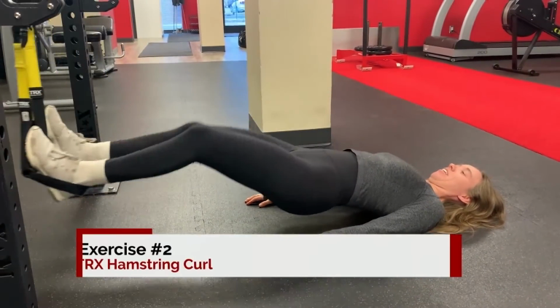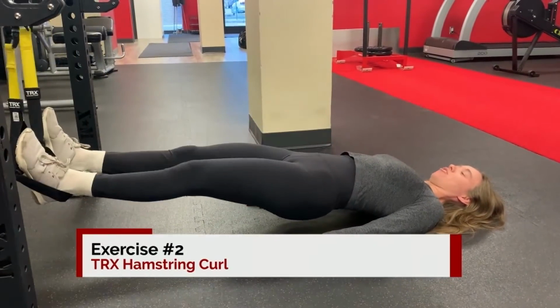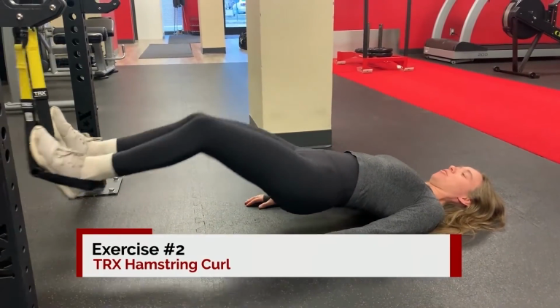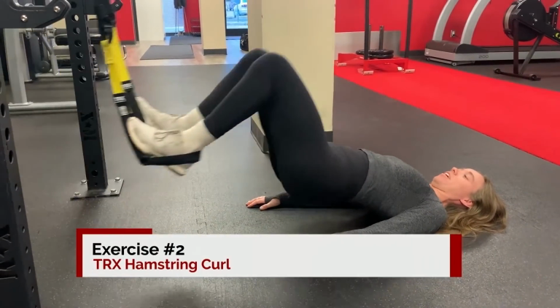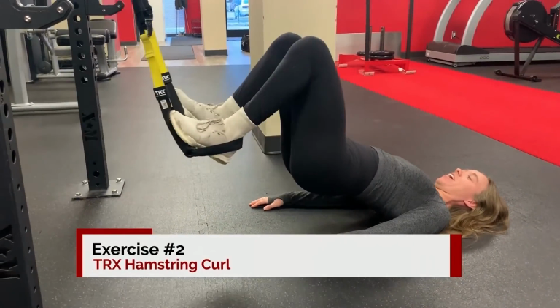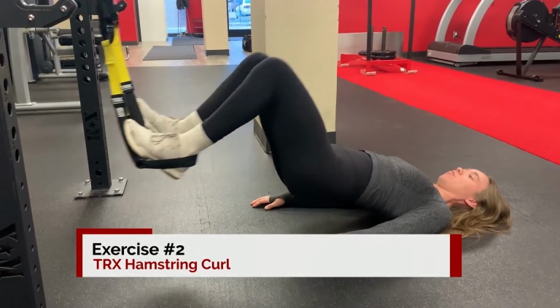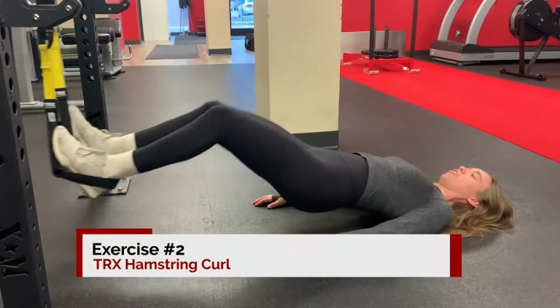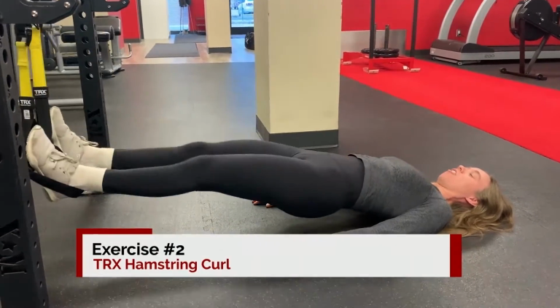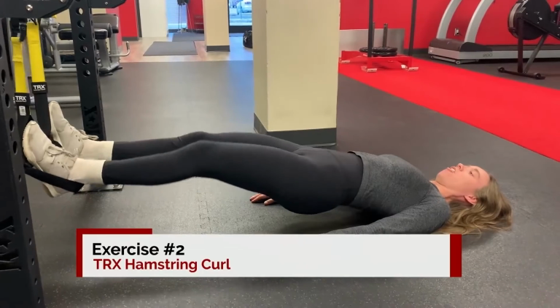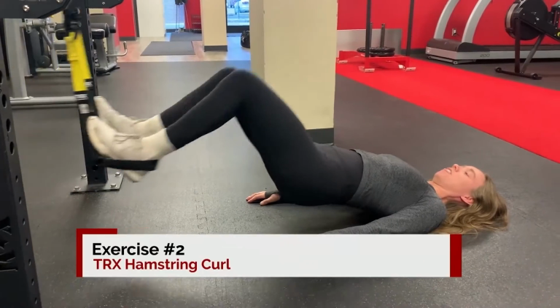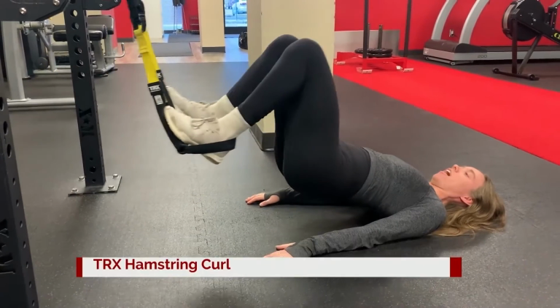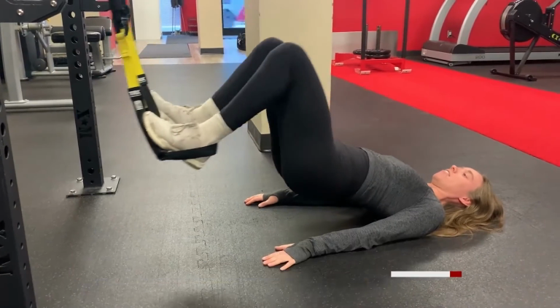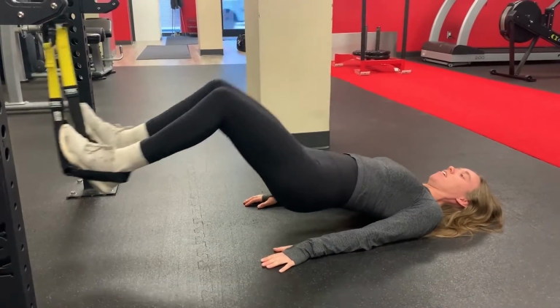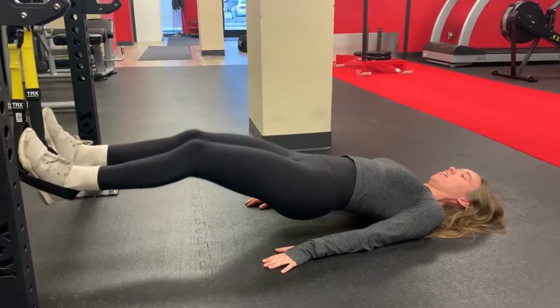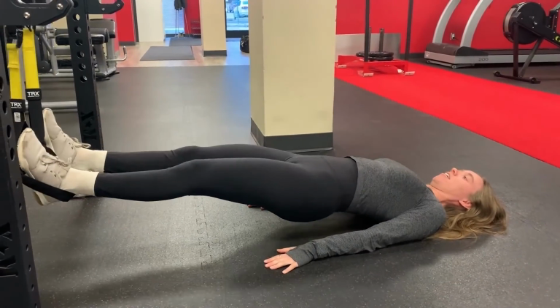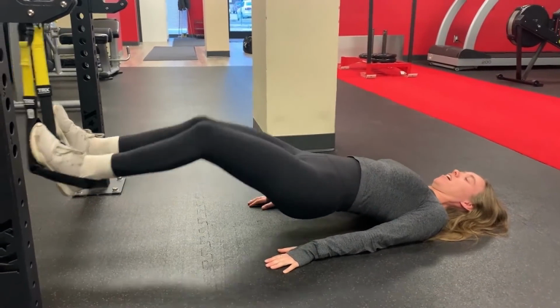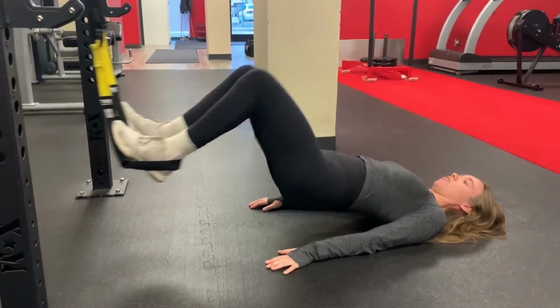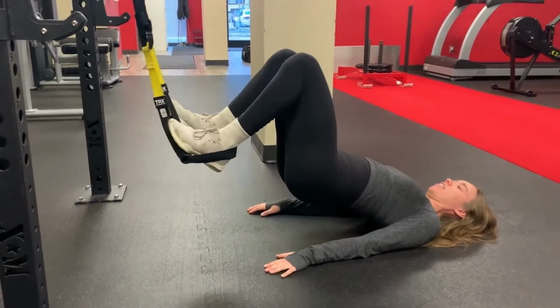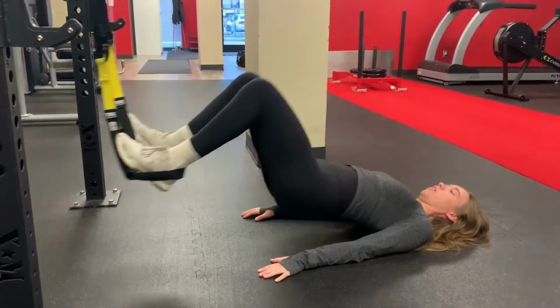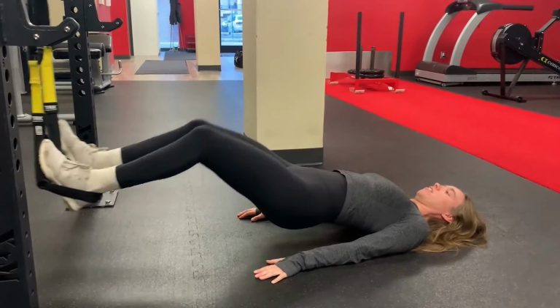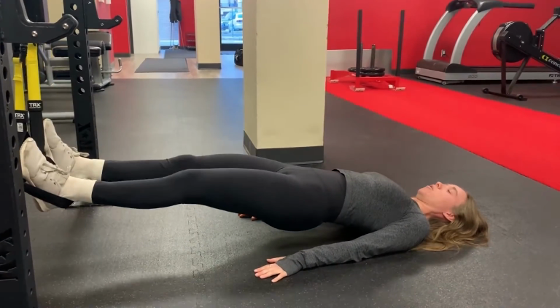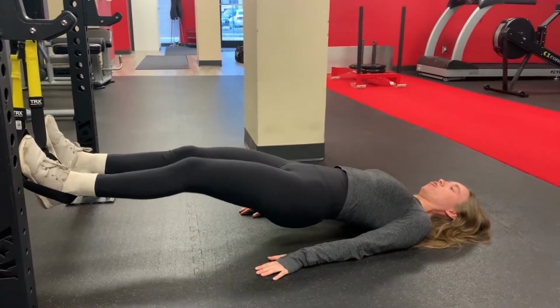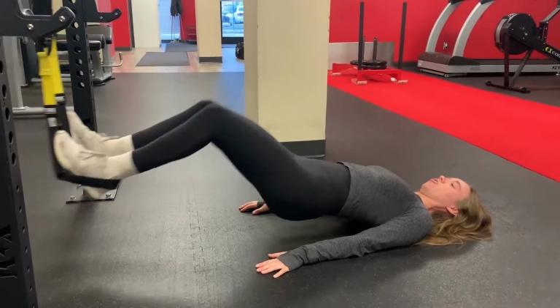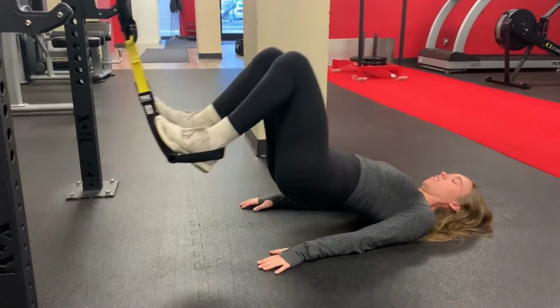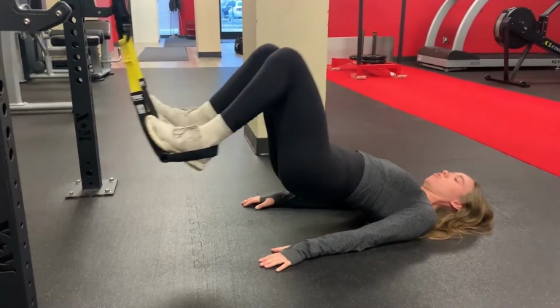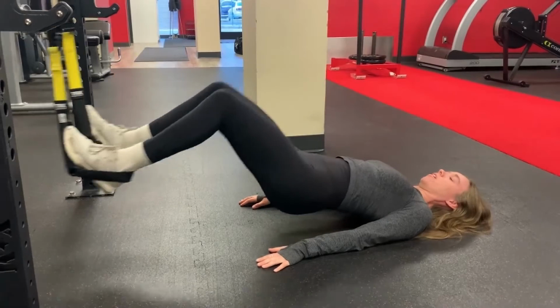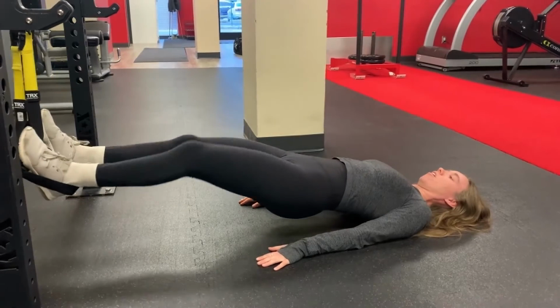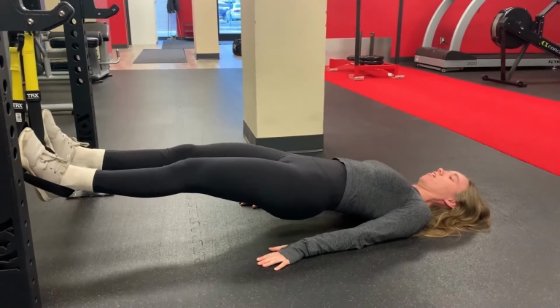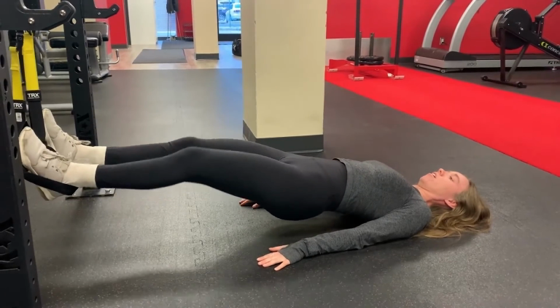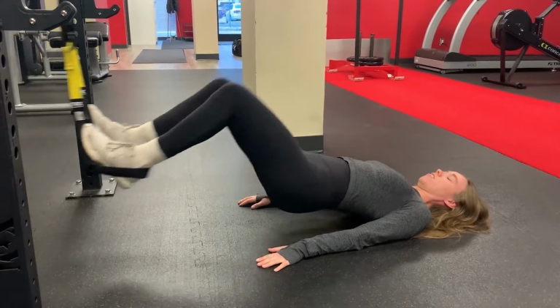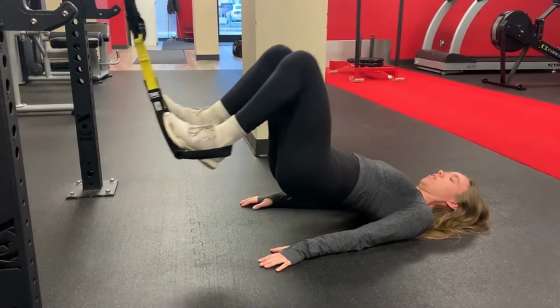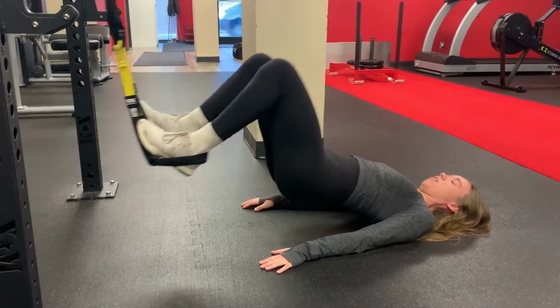Next up we're doing is a hamstring curl on the TRX. I would say this one is a little bit more challenging than doing it on a stability ball.